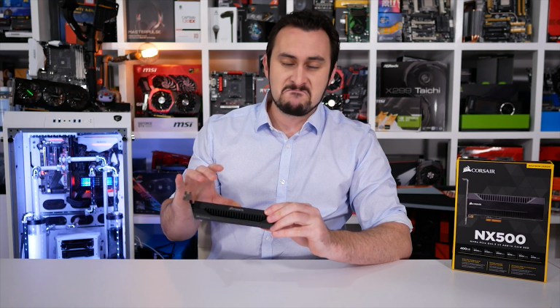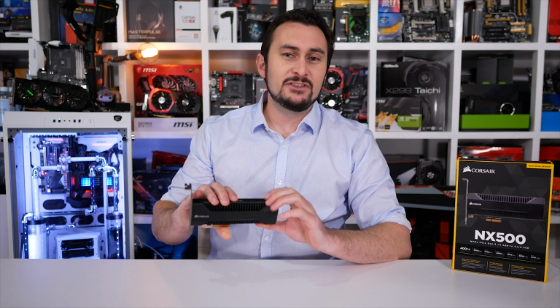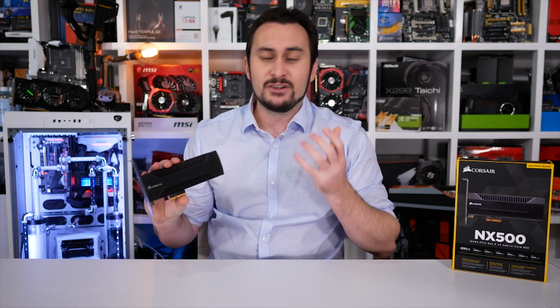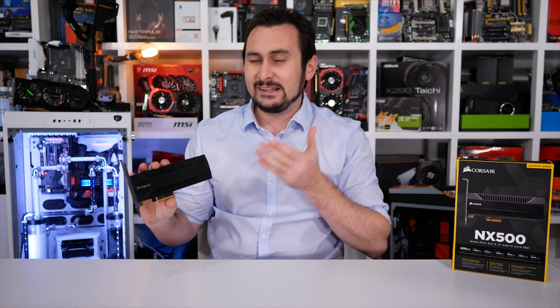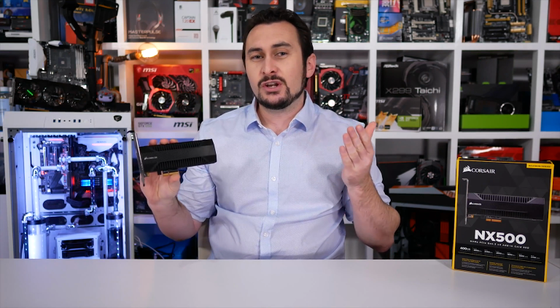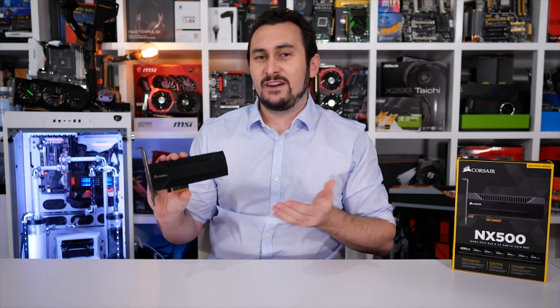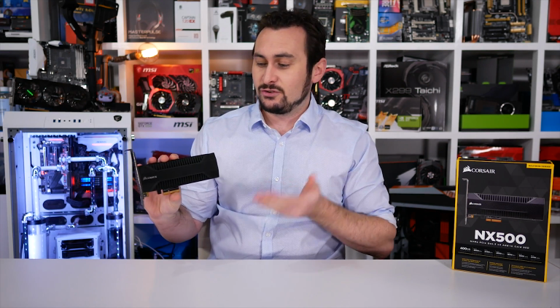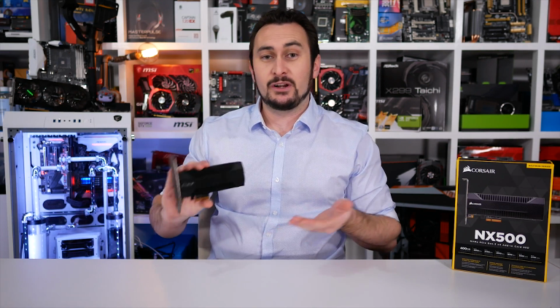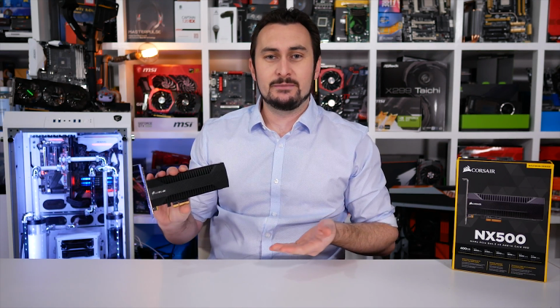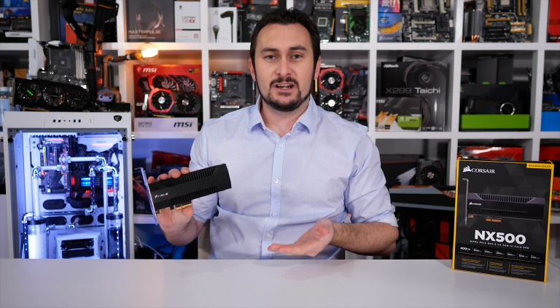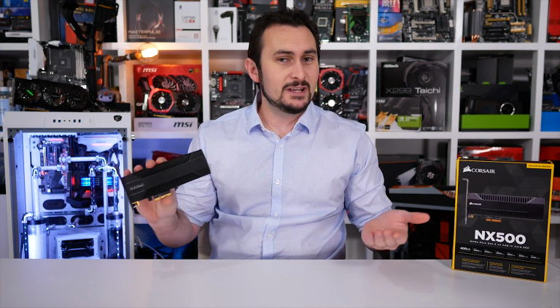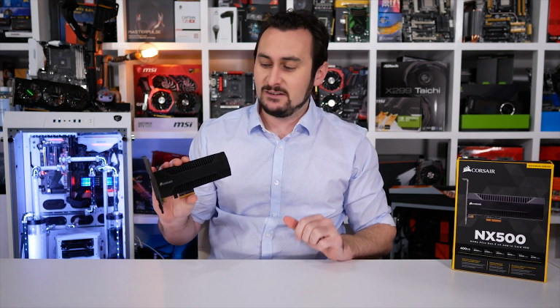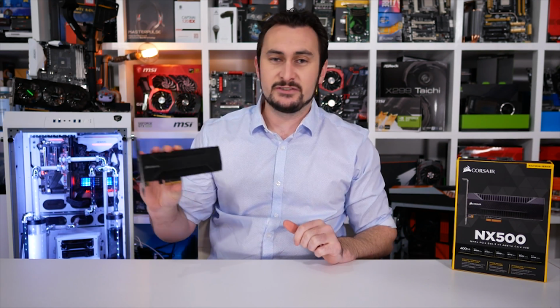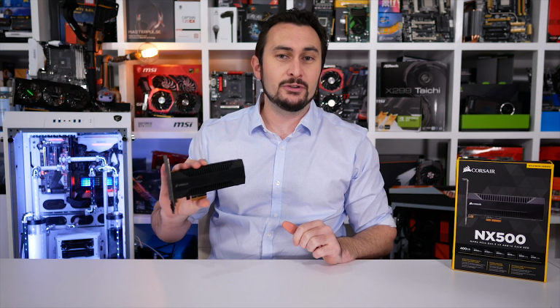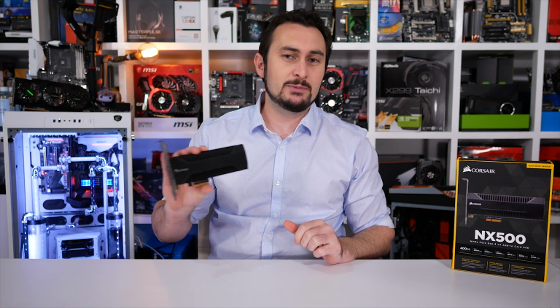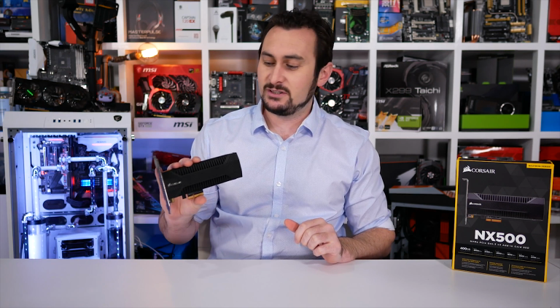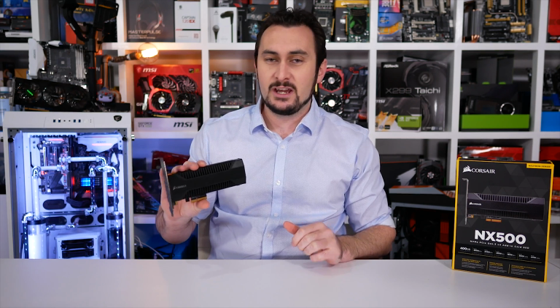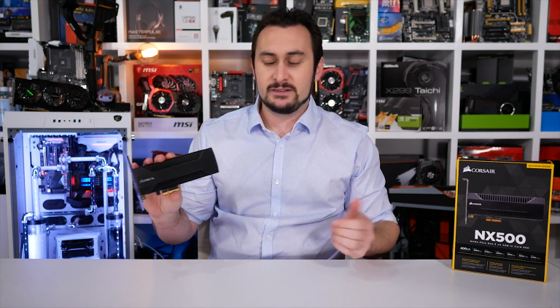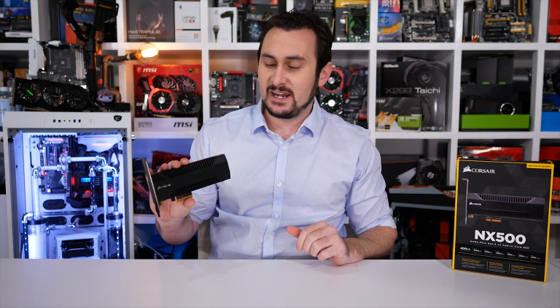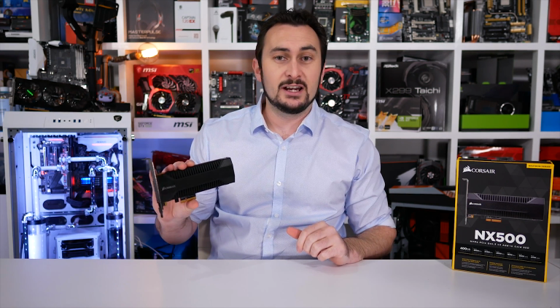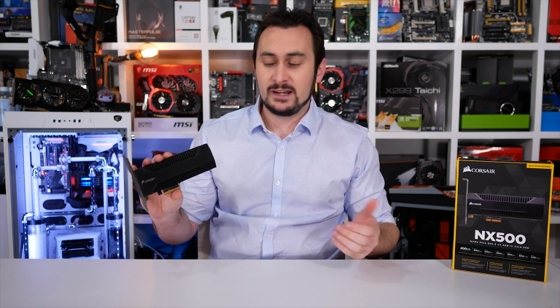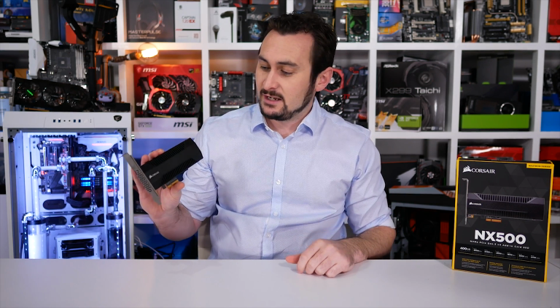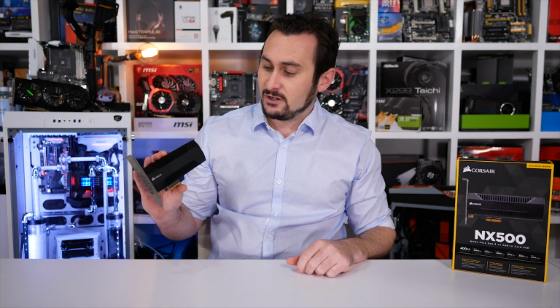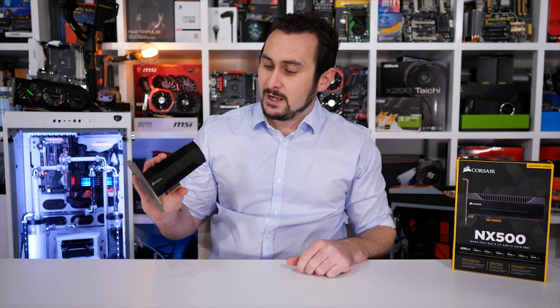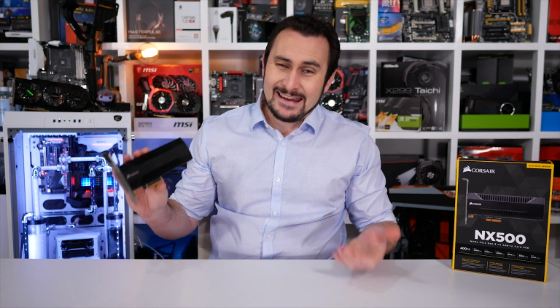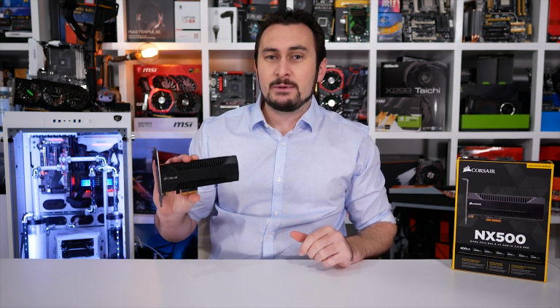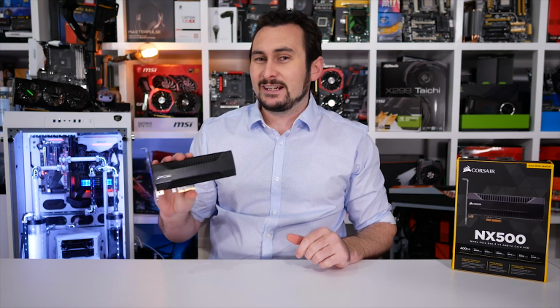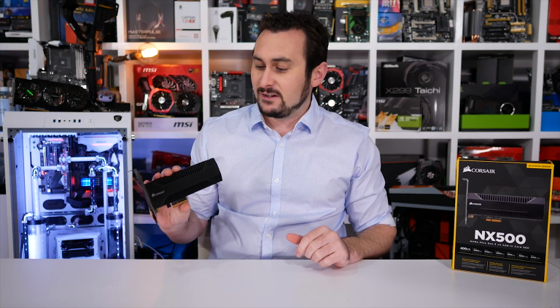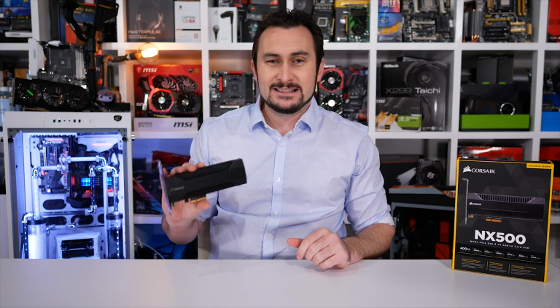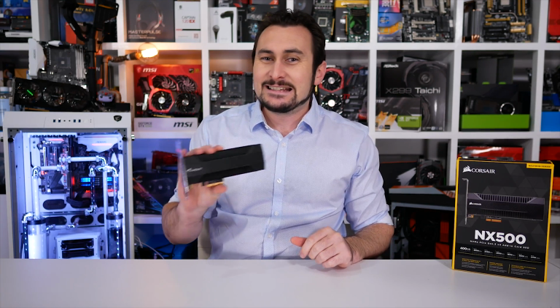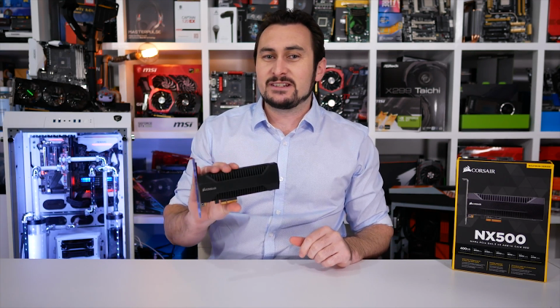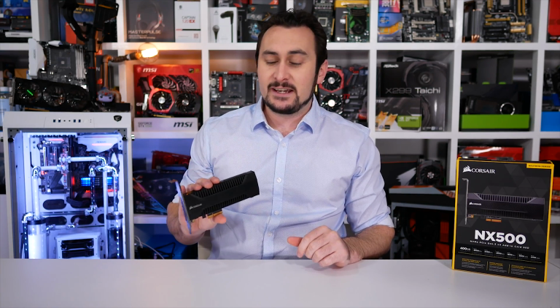And given that there is really no advantage to this product over the MP500 — the MP500 doesn't throttle or have any performance issues when sustaining large writes — paying a premium for the NX500 is a bit of a tough sell.